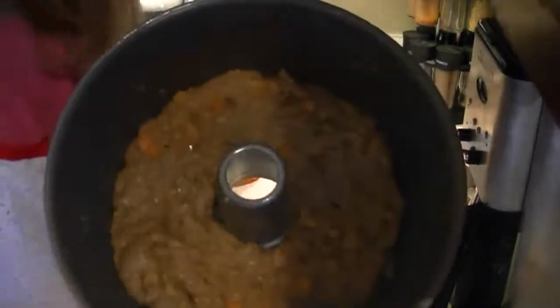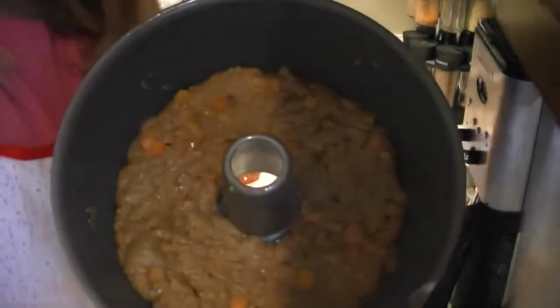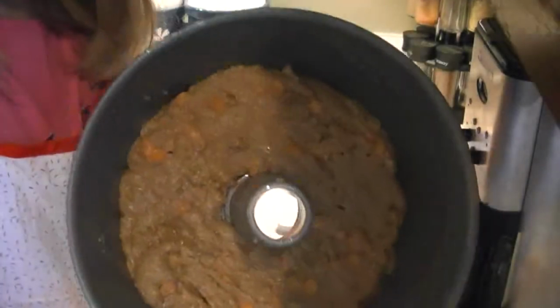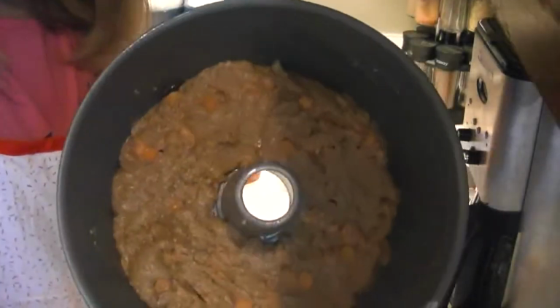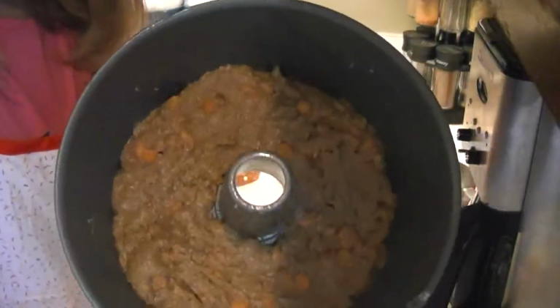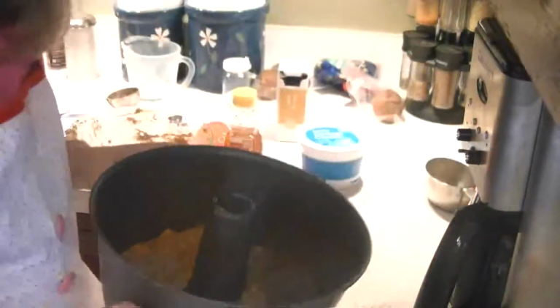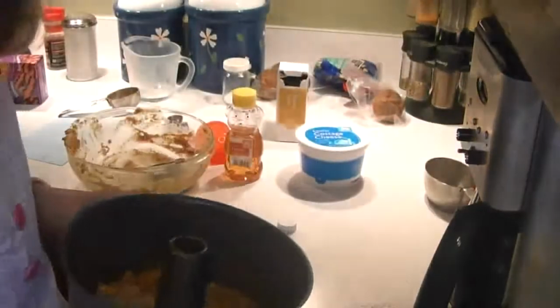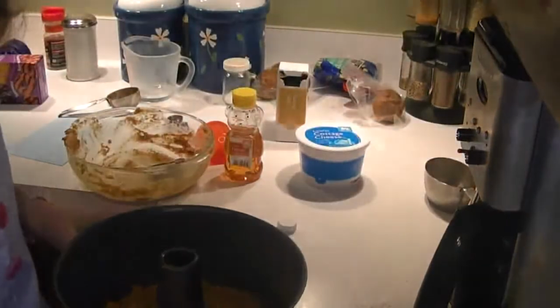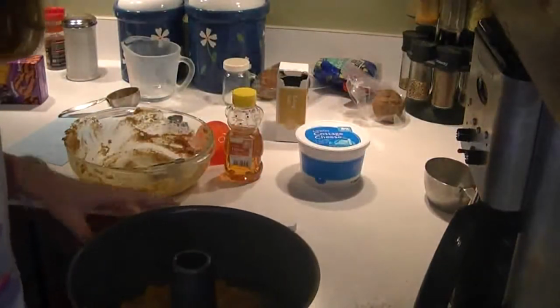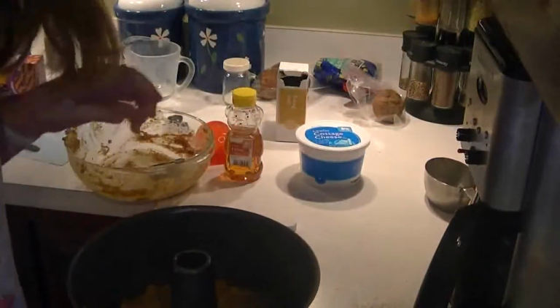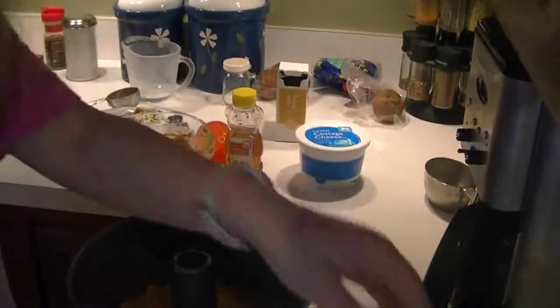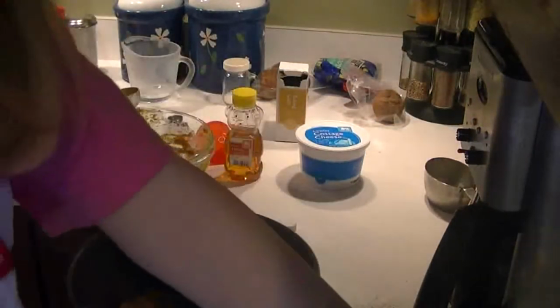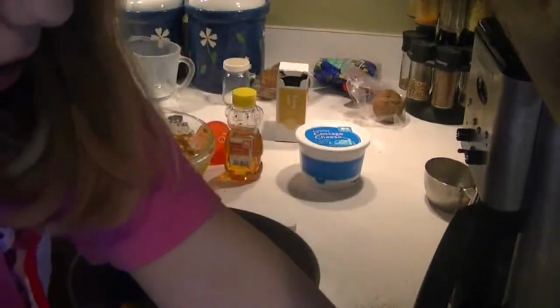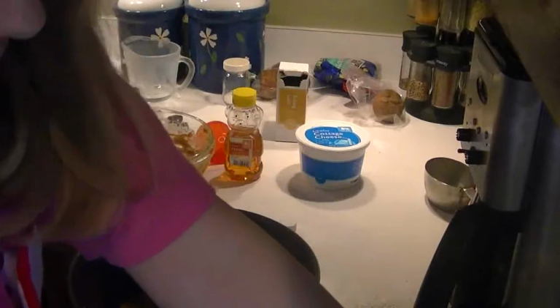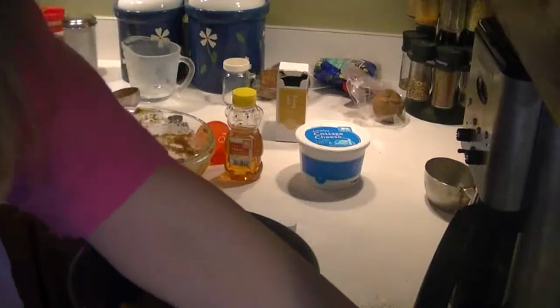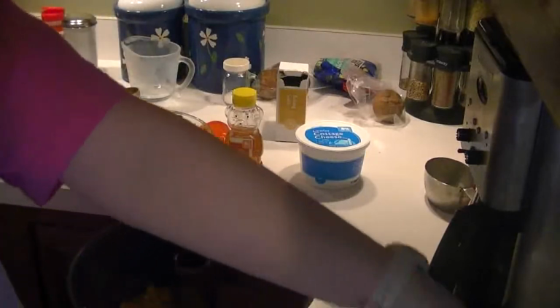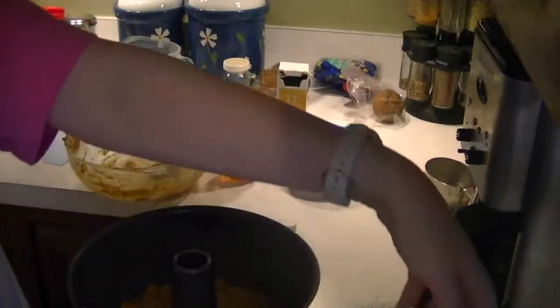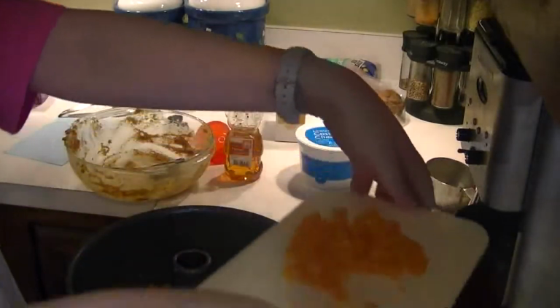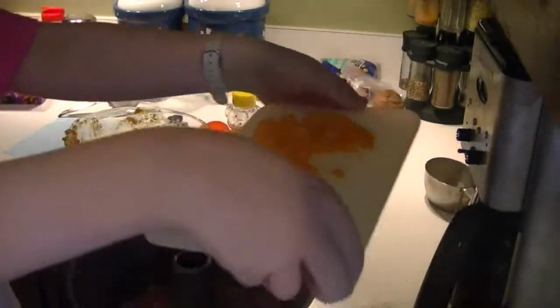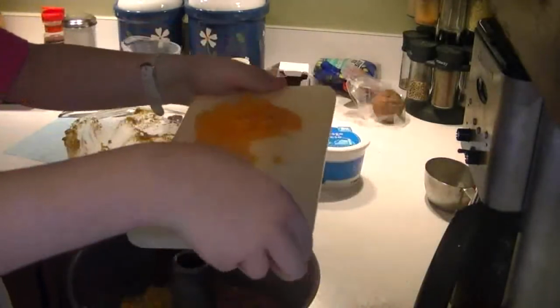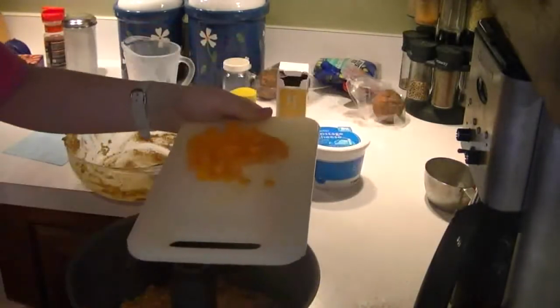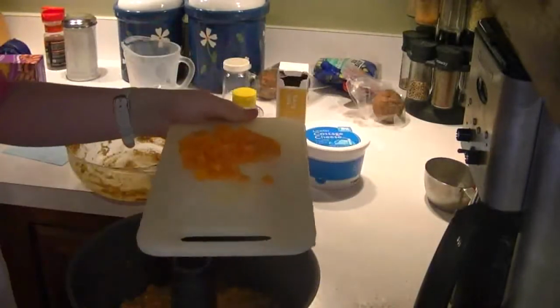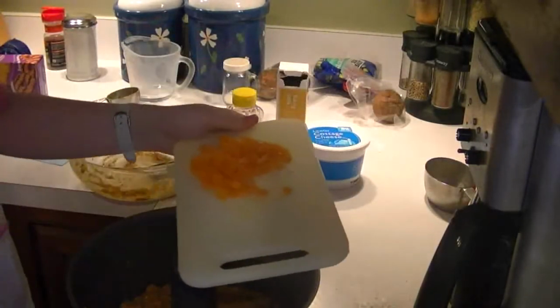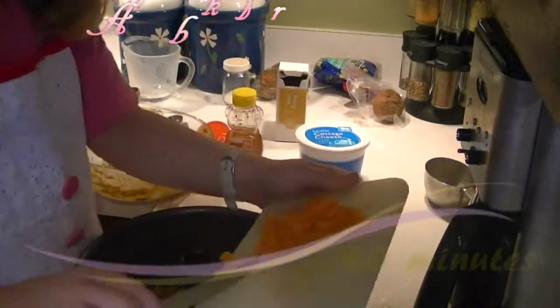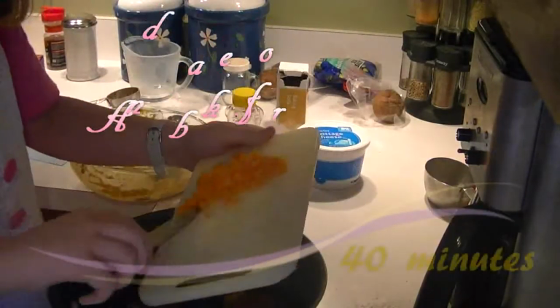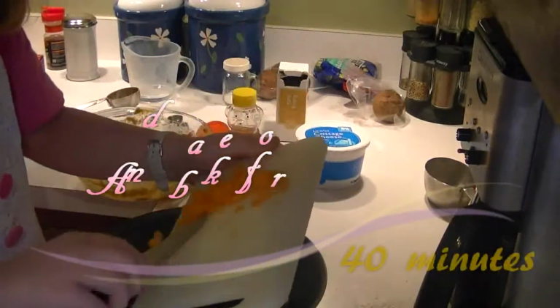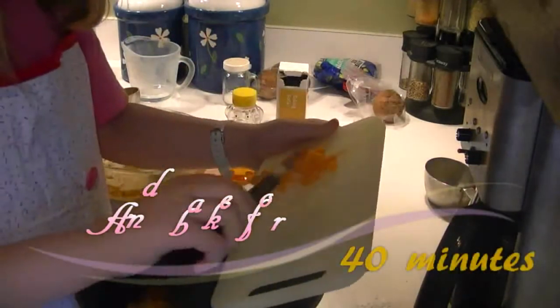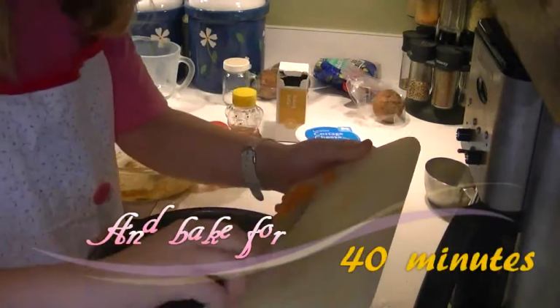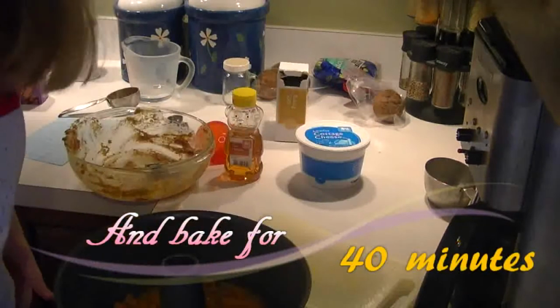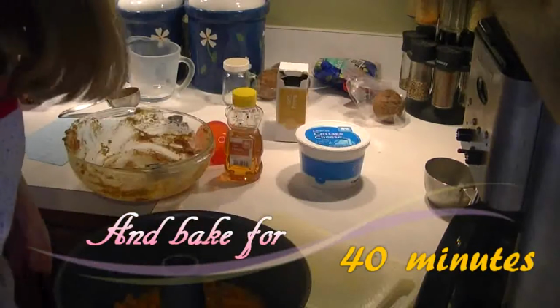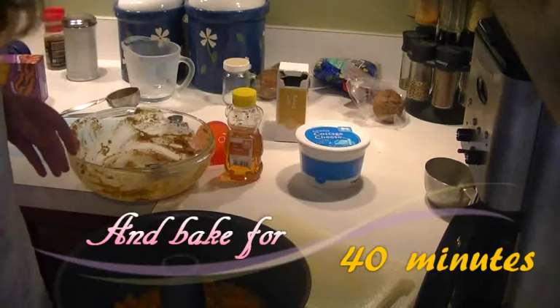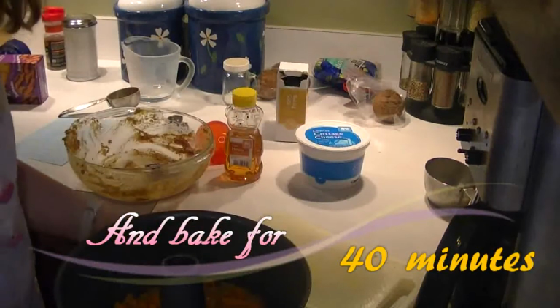It's not going to fill up very much, so what you want to do is sprinkle the carrots over top. Now you put it in your oven.